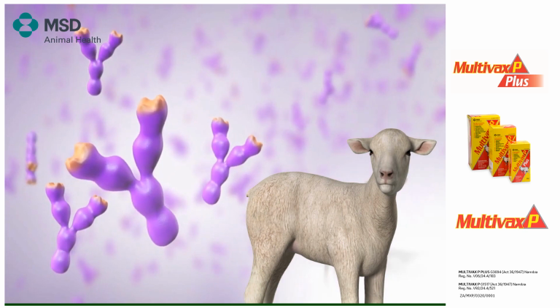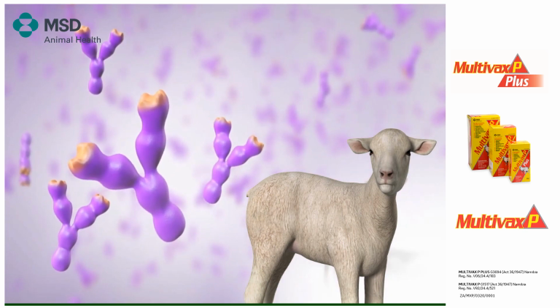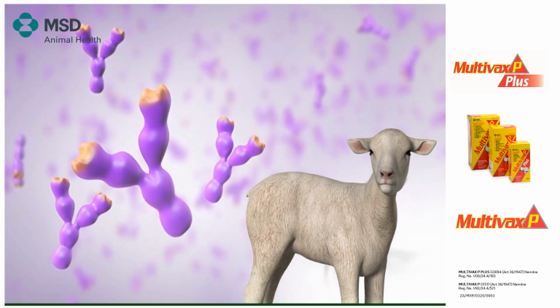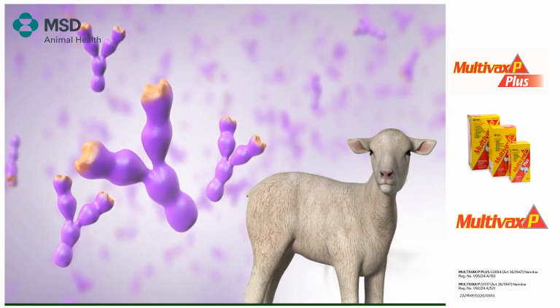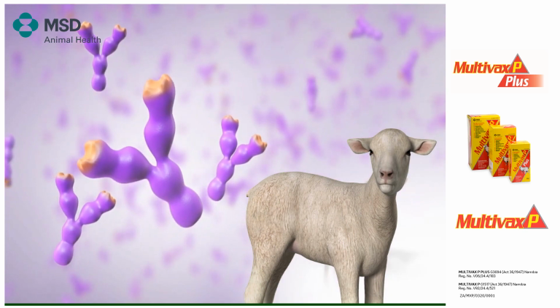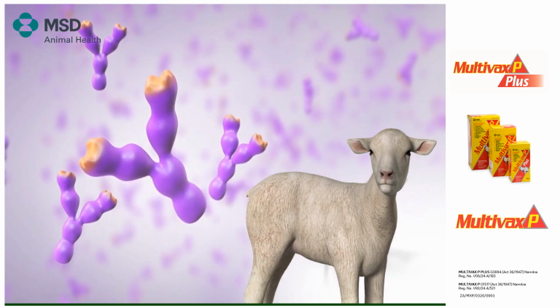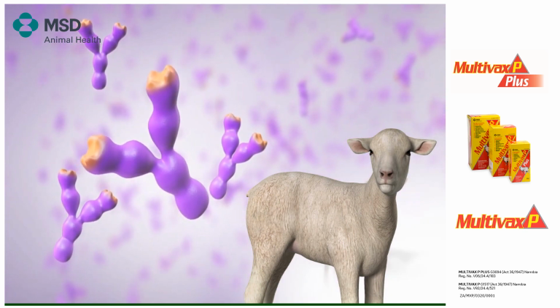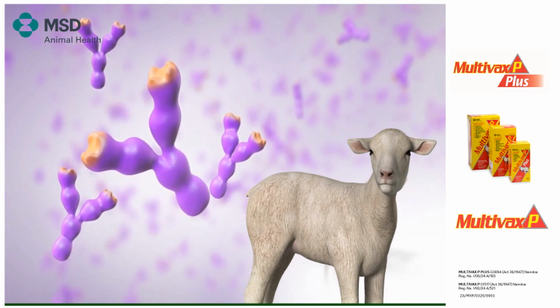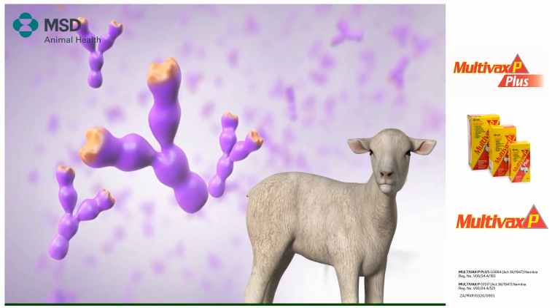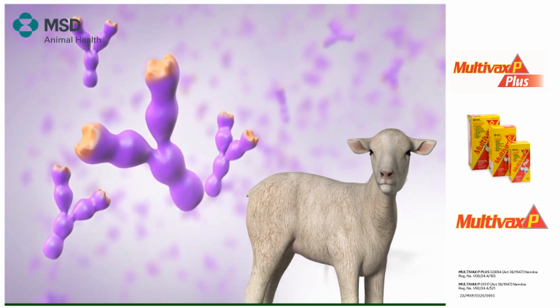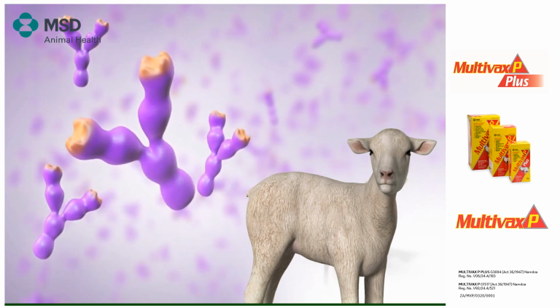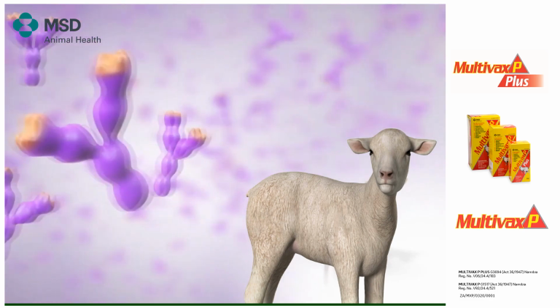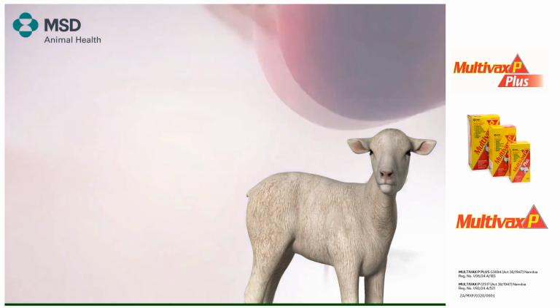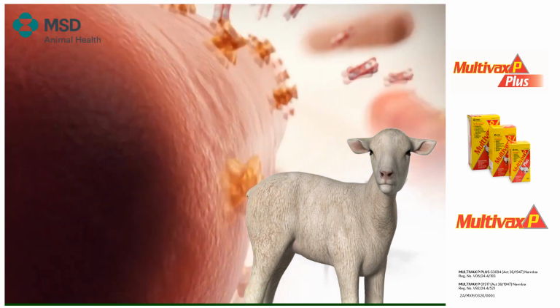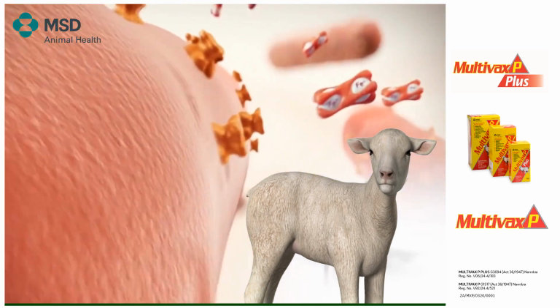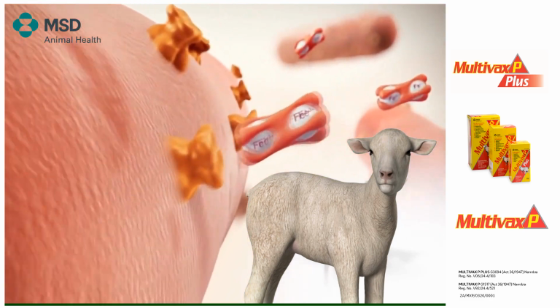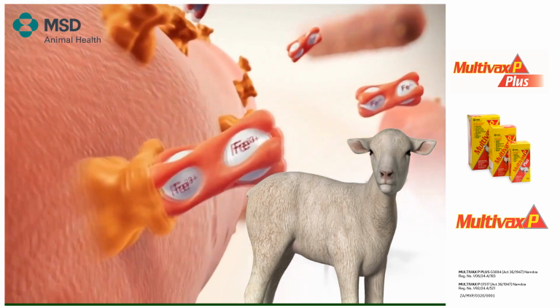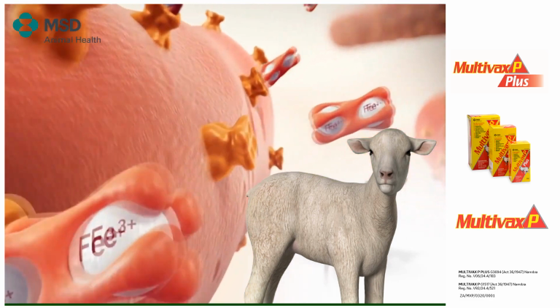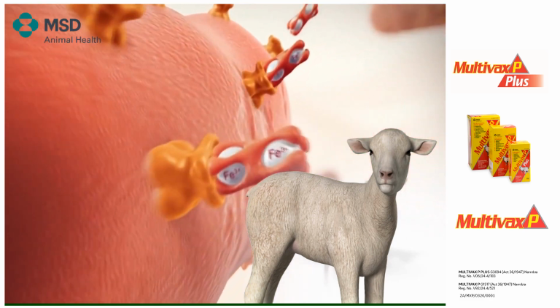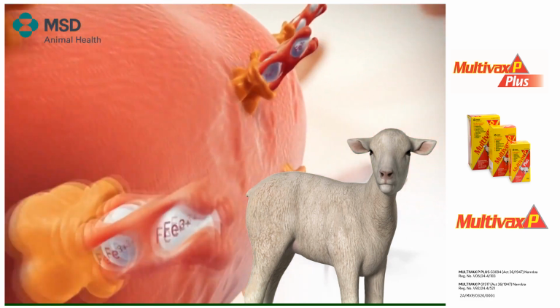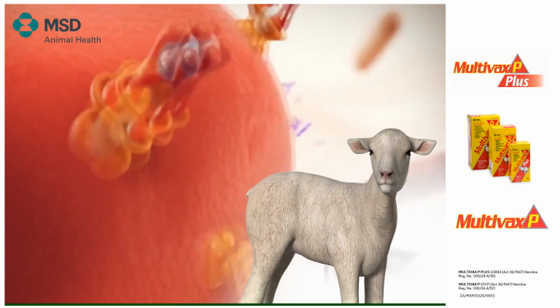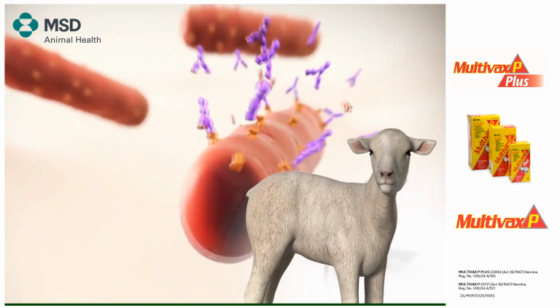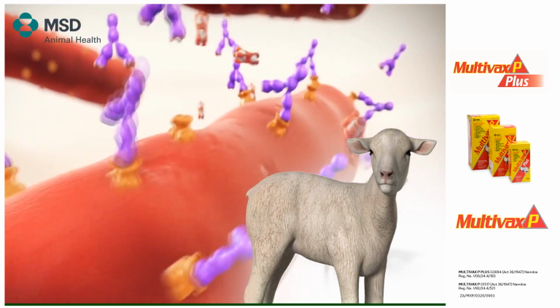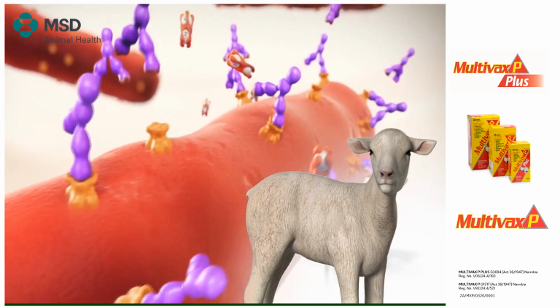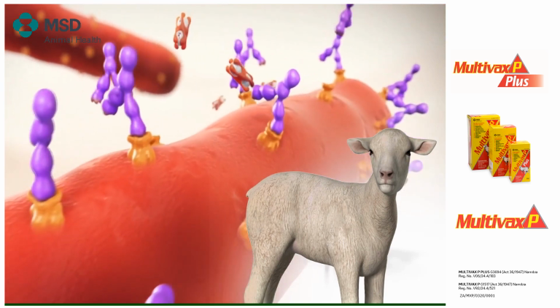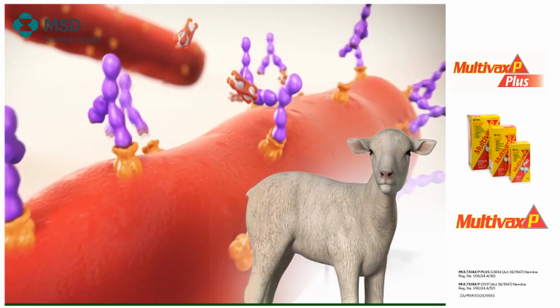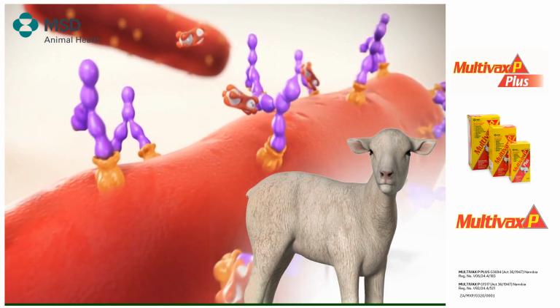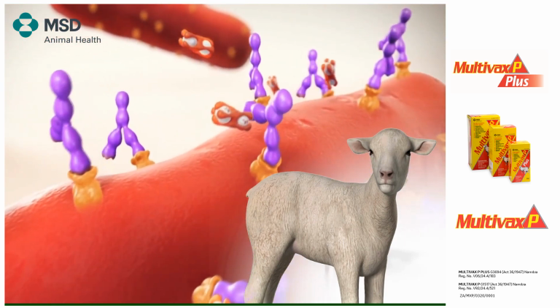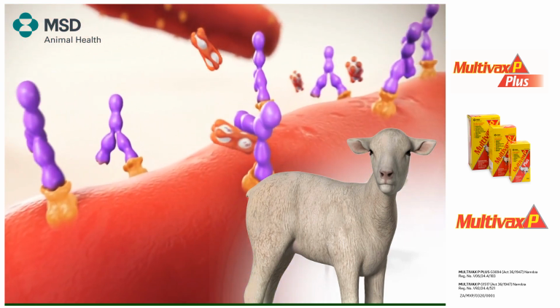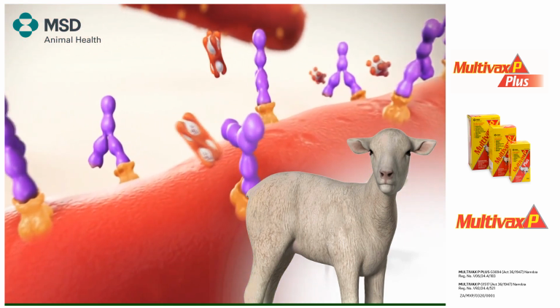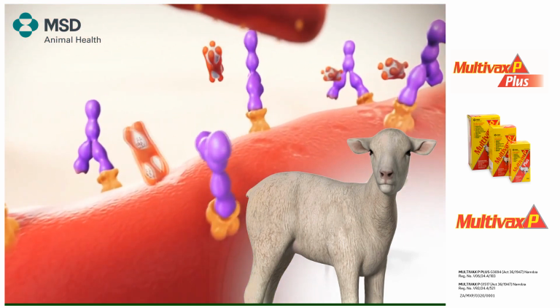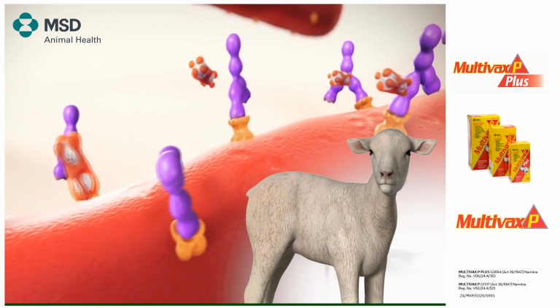The animal's immune system produces antibodies against these IRPs after vaccination. If an infection with Mannheimia hemolytica occurs, these antibodies bind to the IRPs on the surface of the bacteria, limiting their replication.